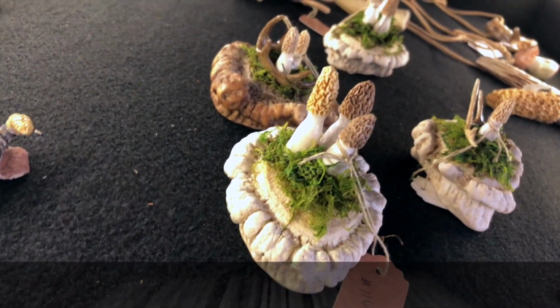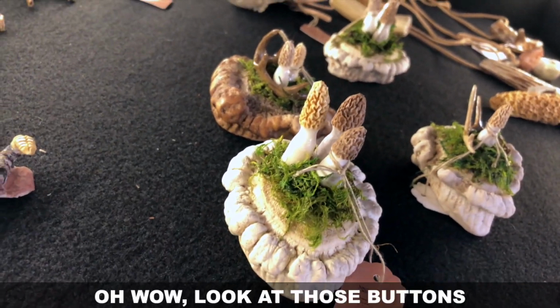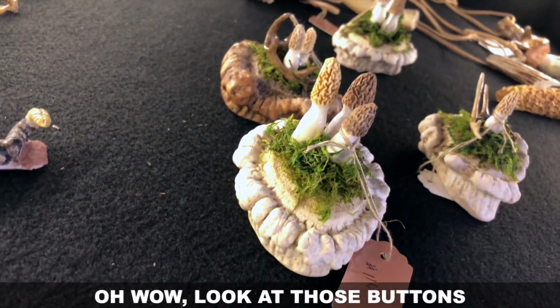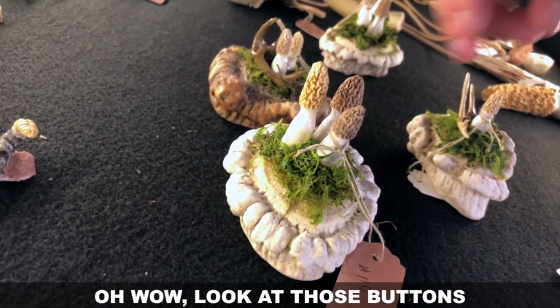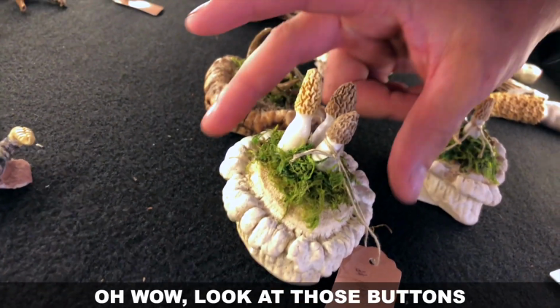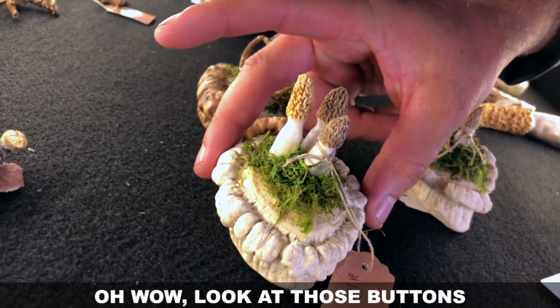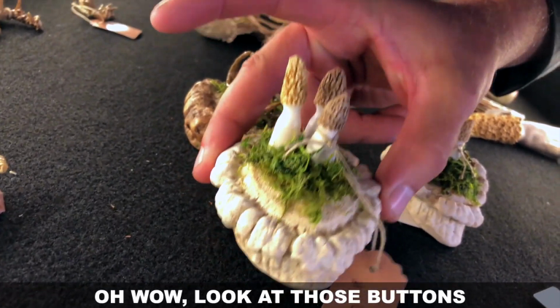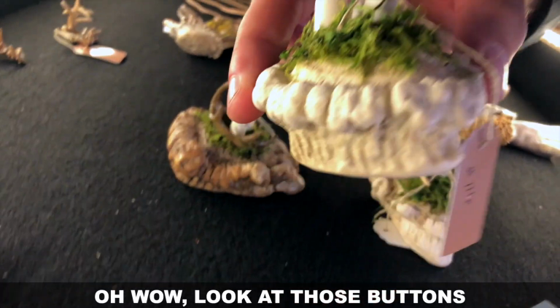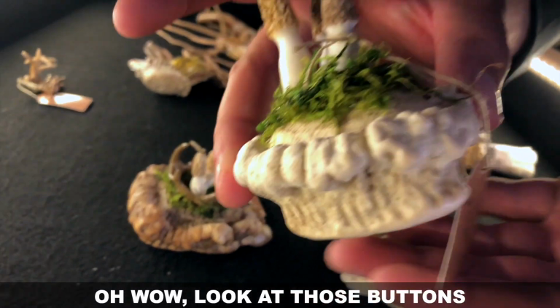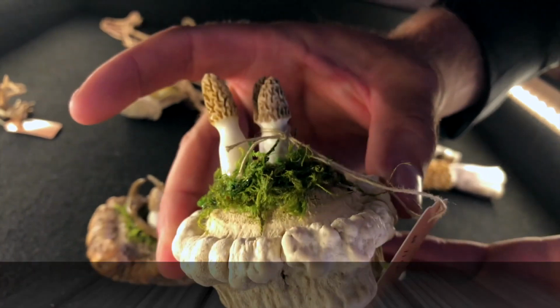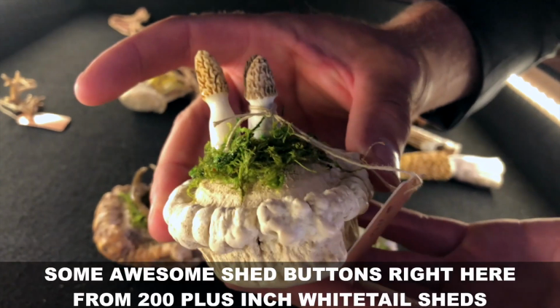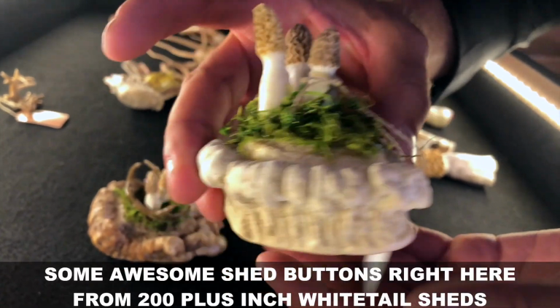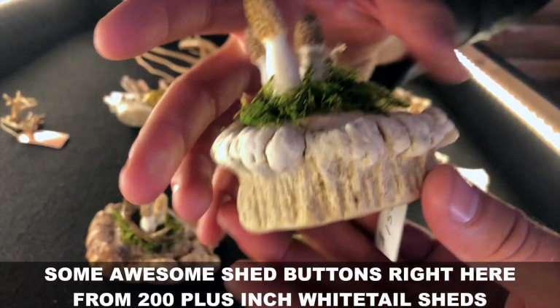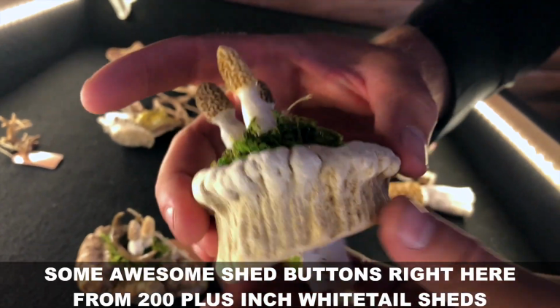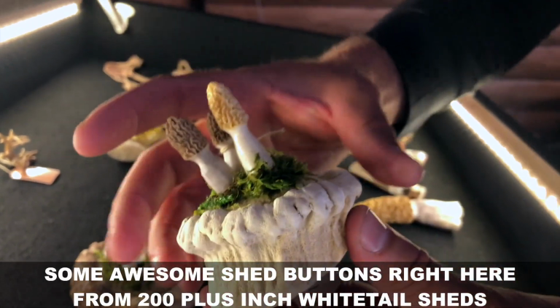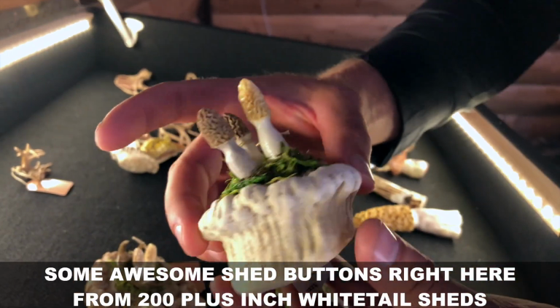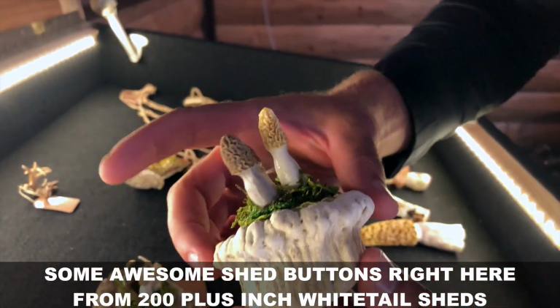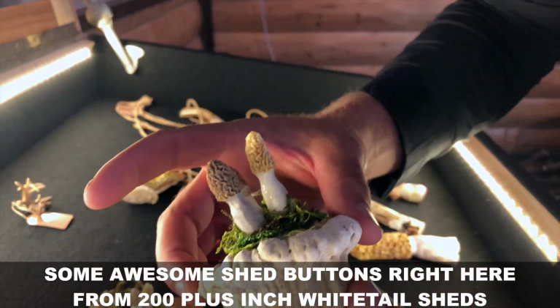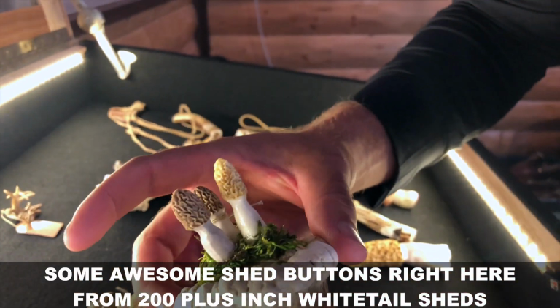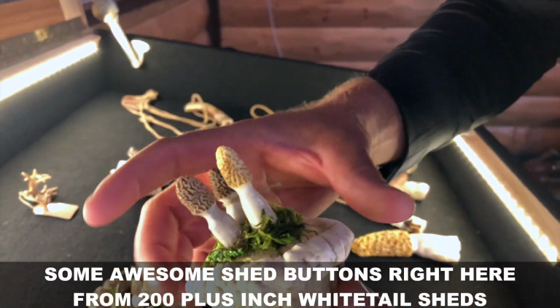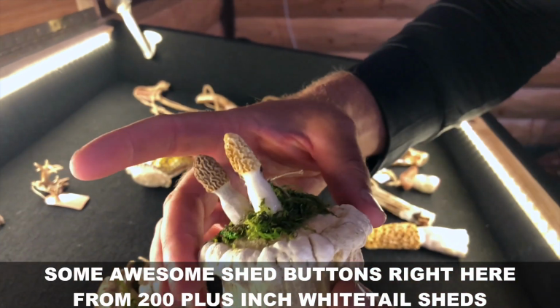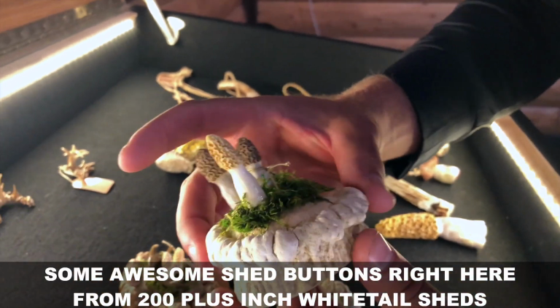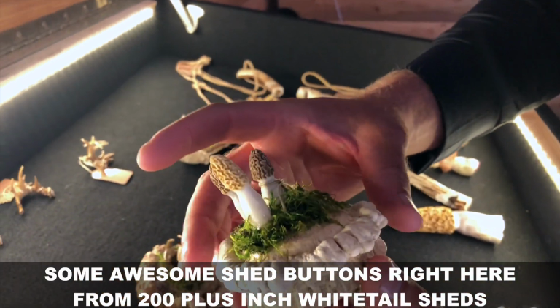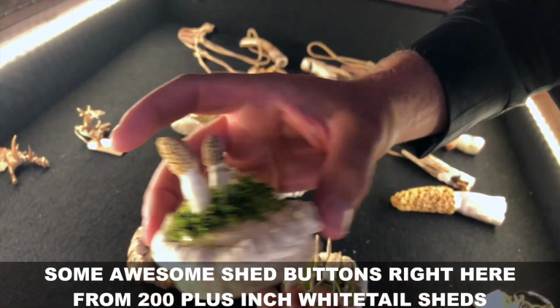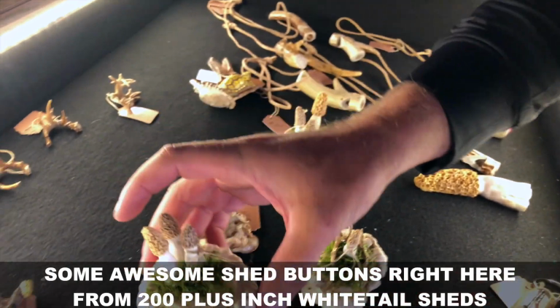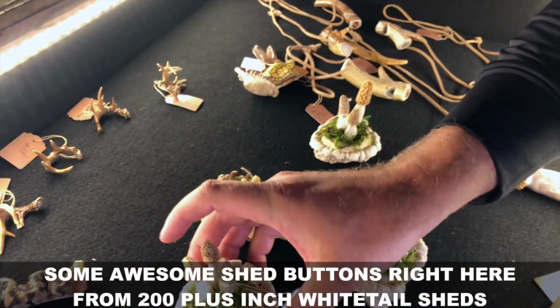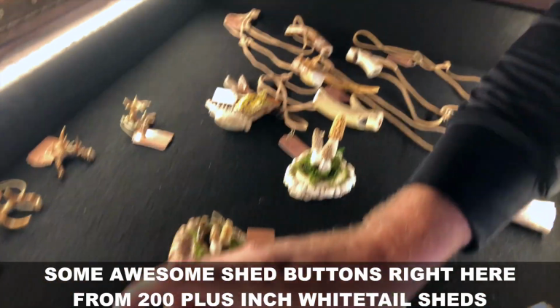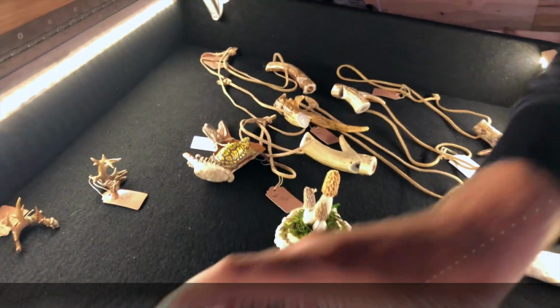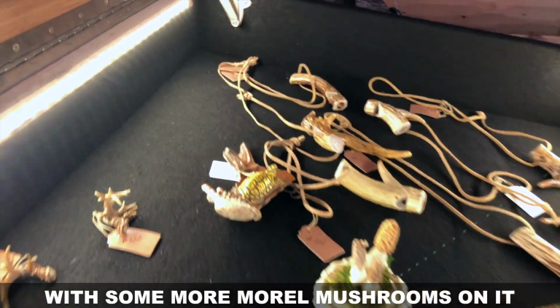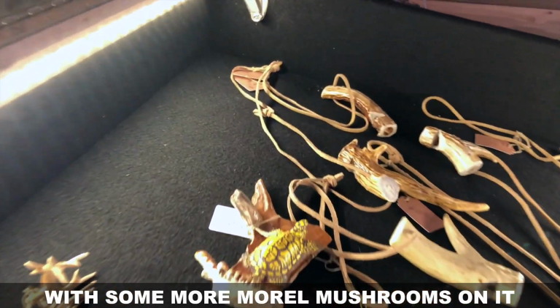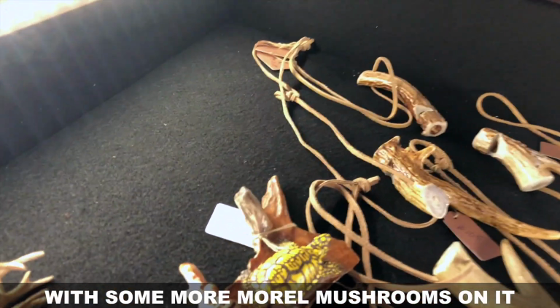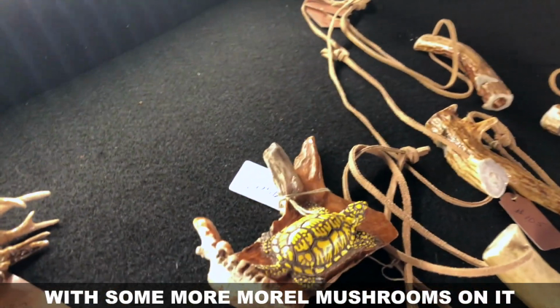Oh wow, look at those buttons! Some awesome shed buttons right here from 200-plus inch white tail sheds, with some more morel mushrooms on them.